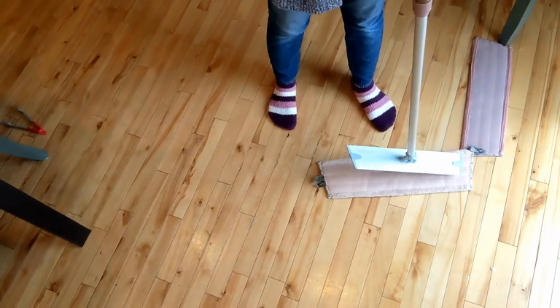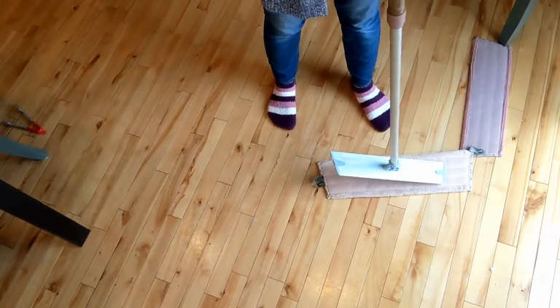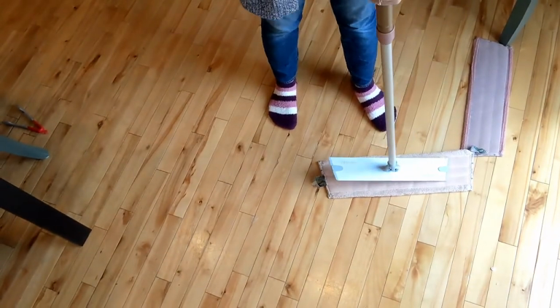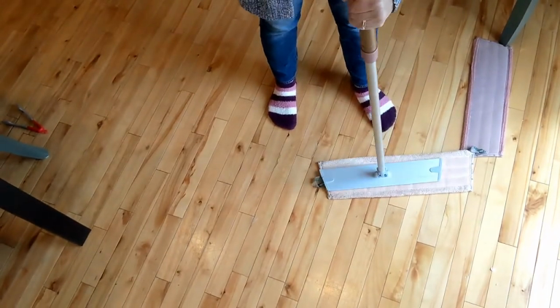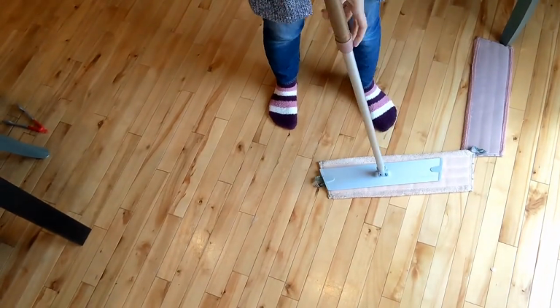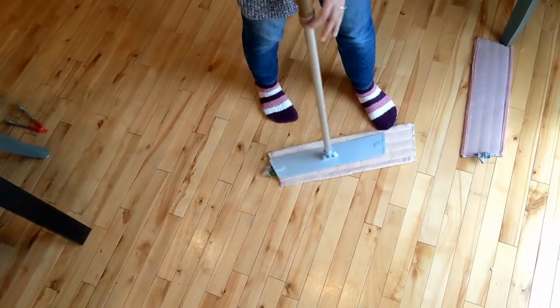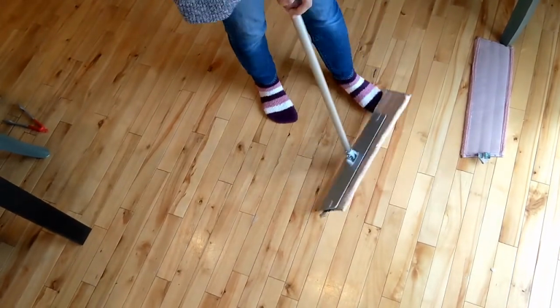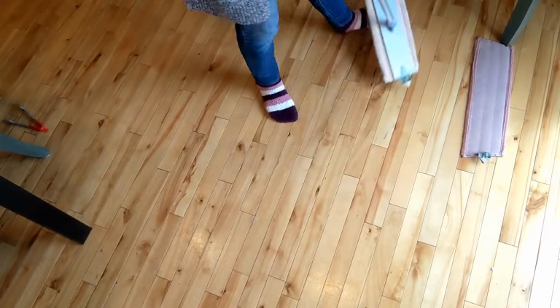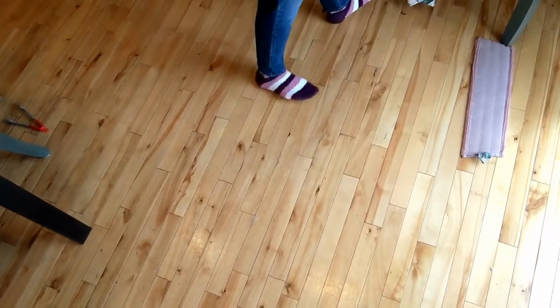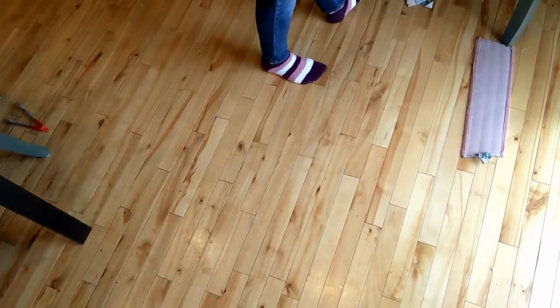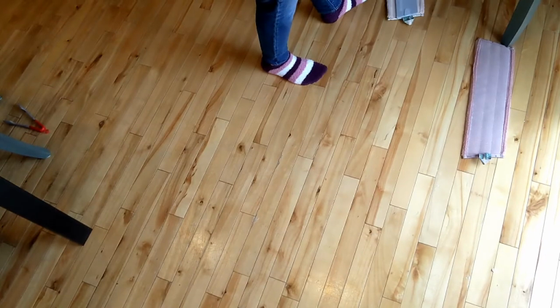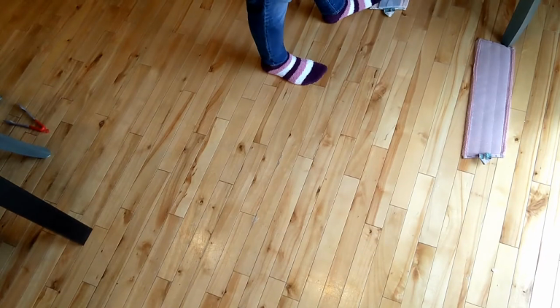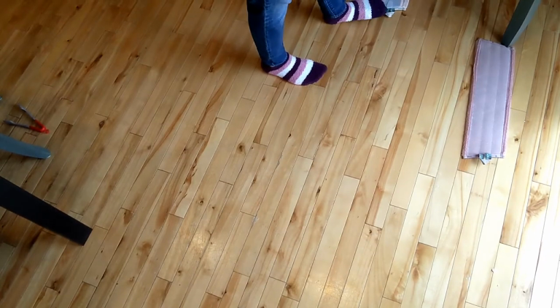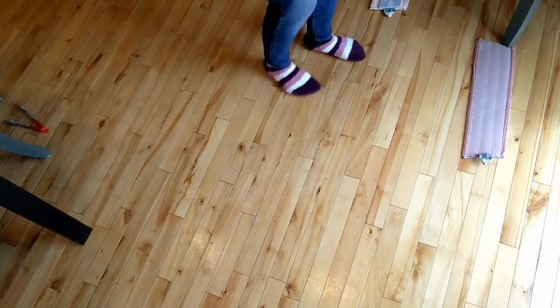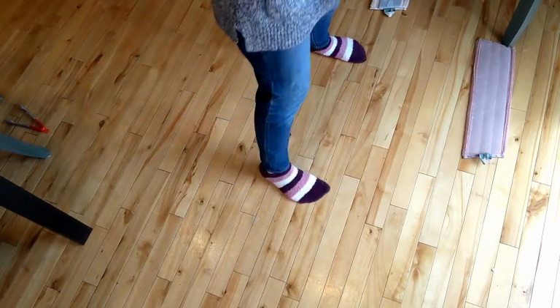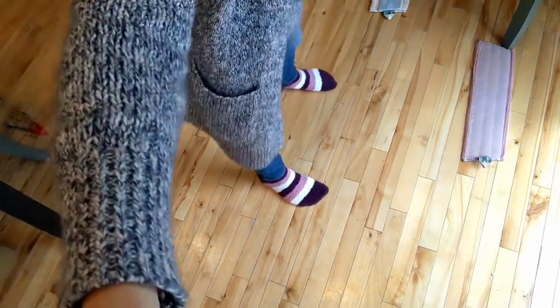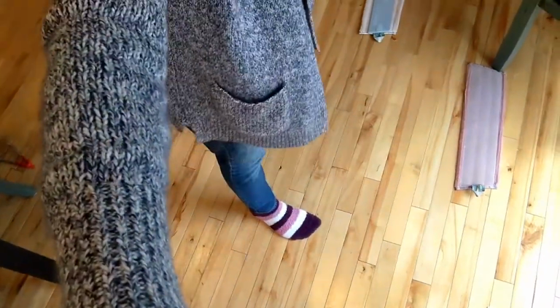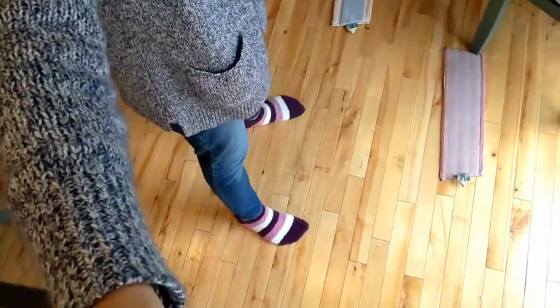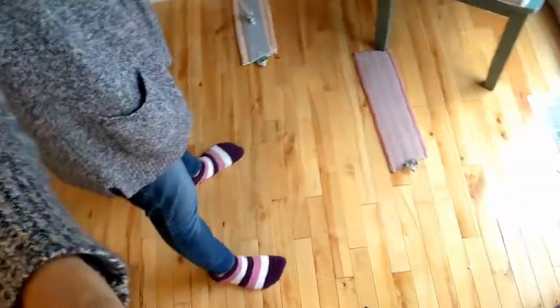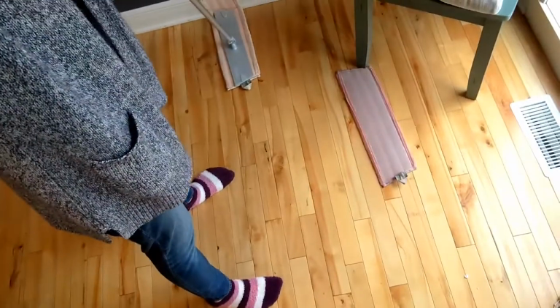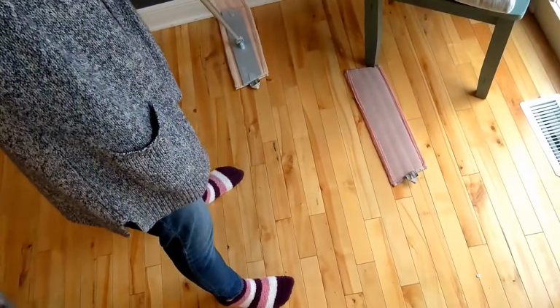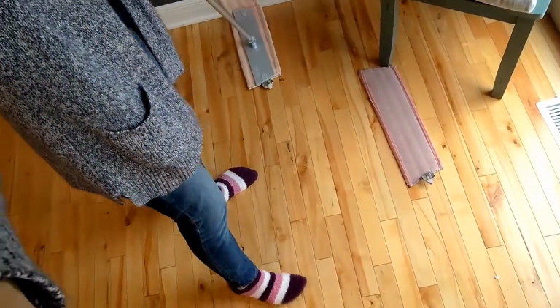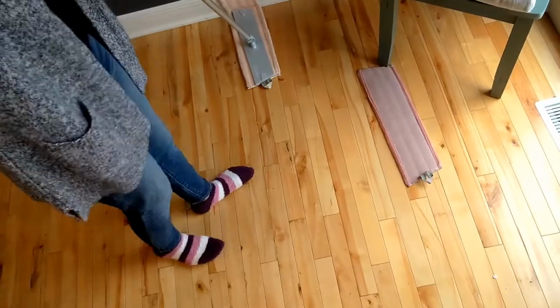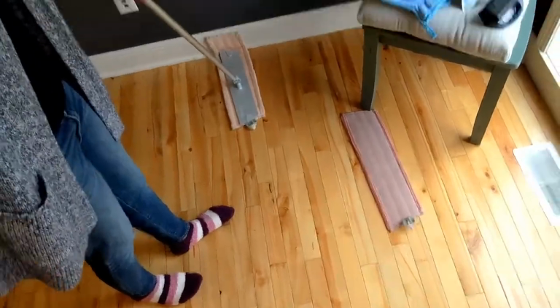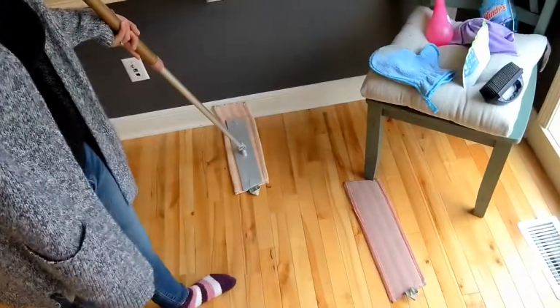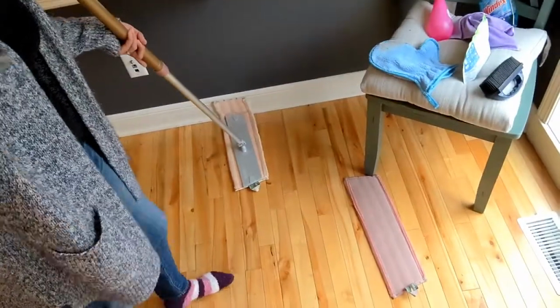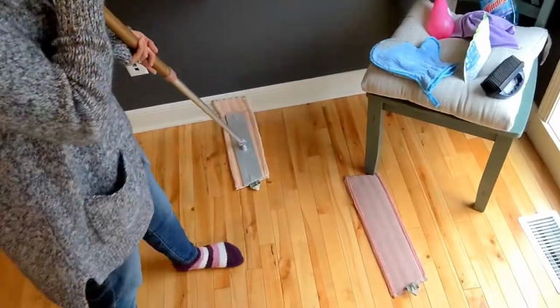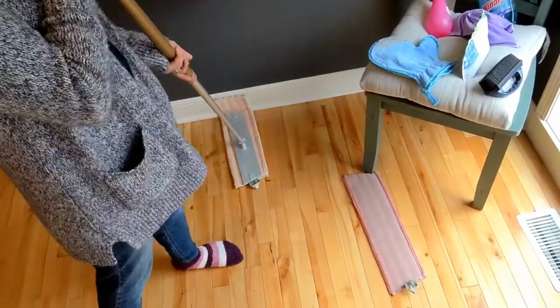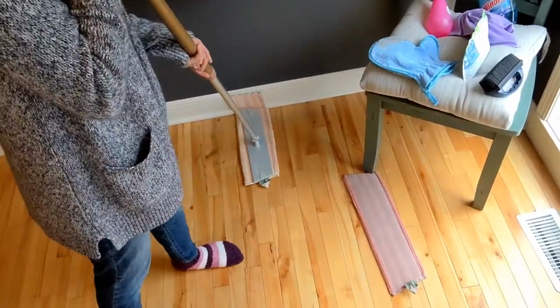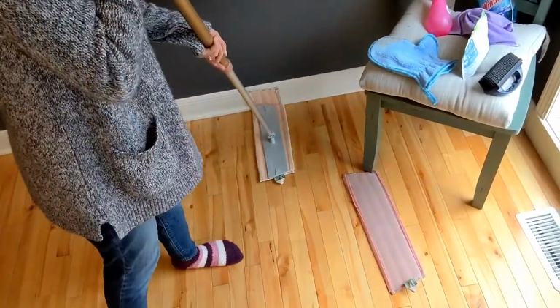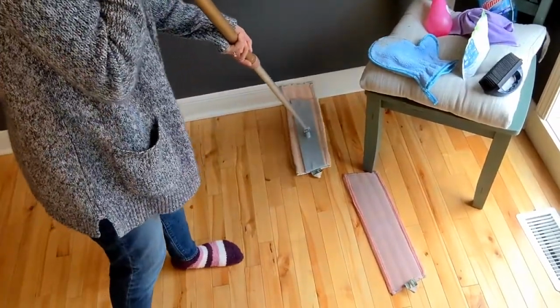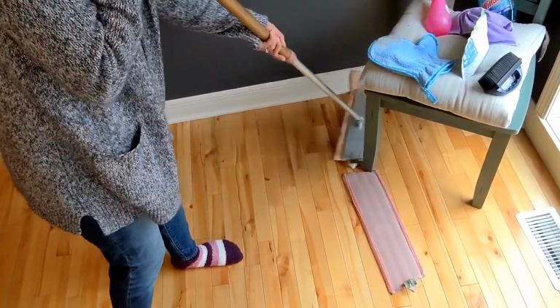You can off-center it and use it on your baseboards, and get into those corners.